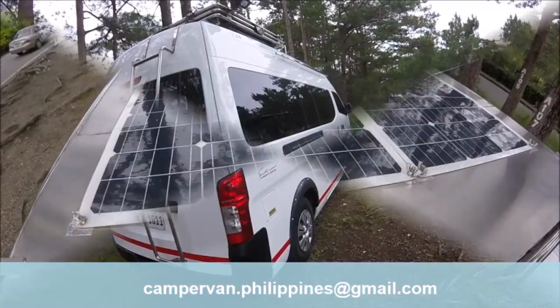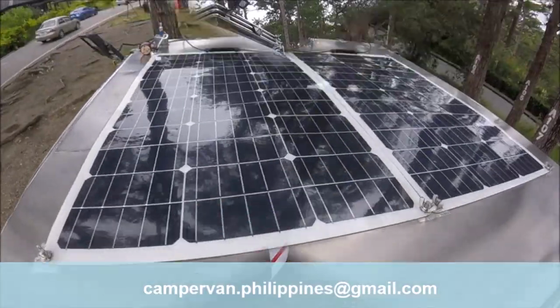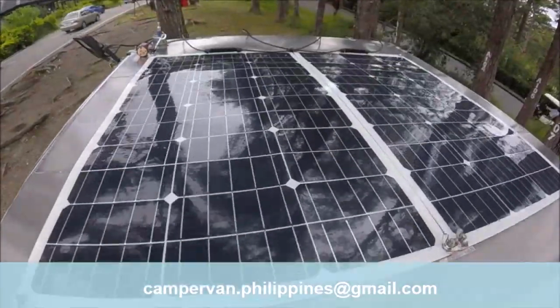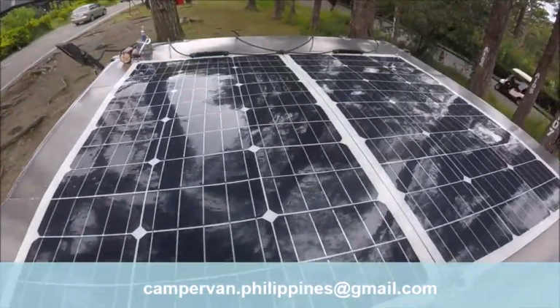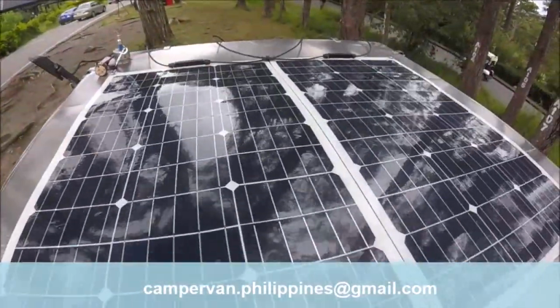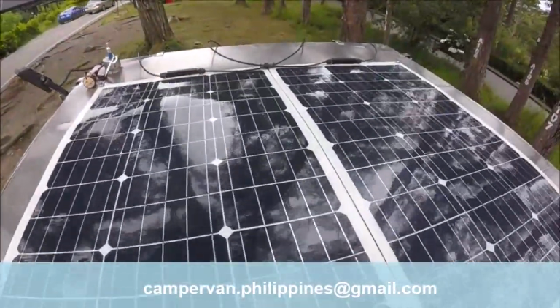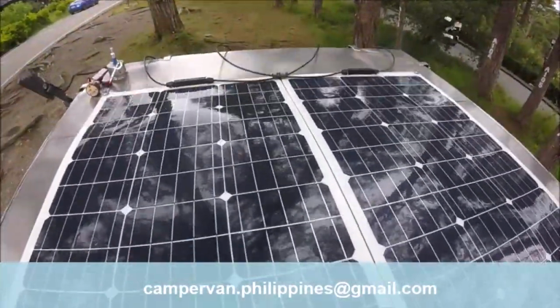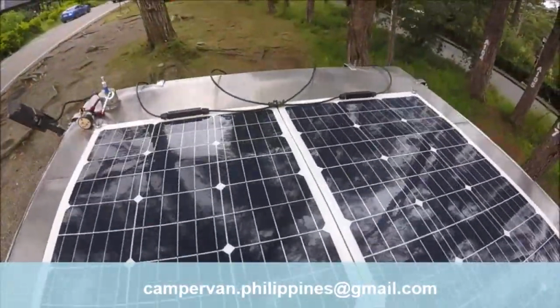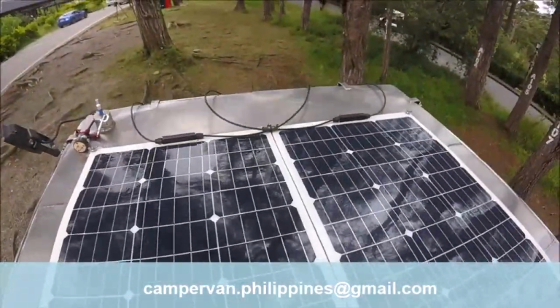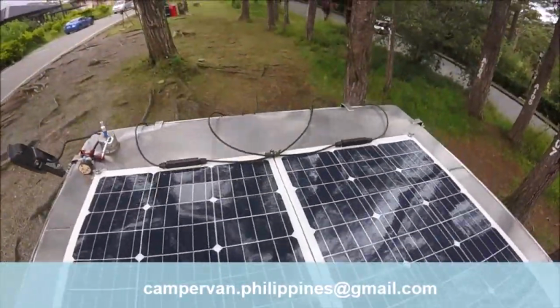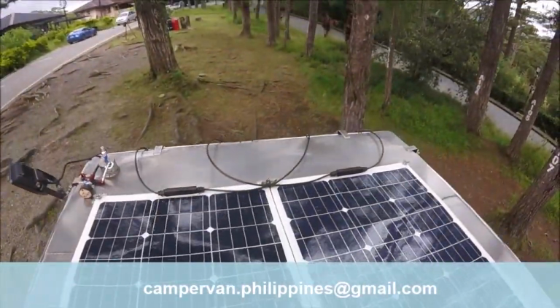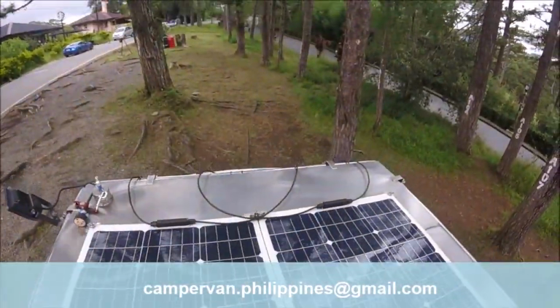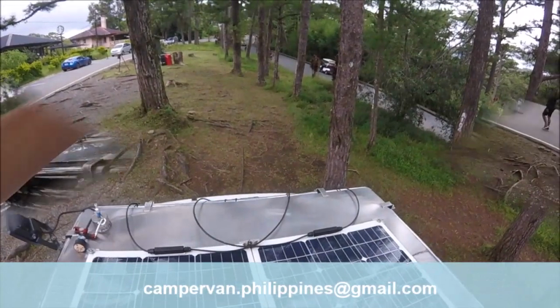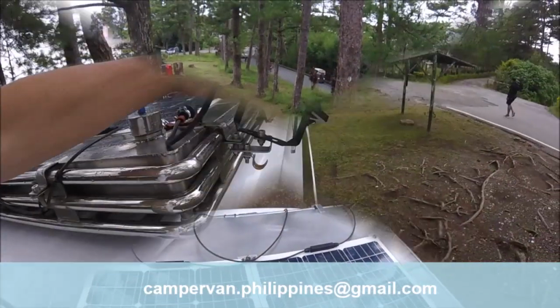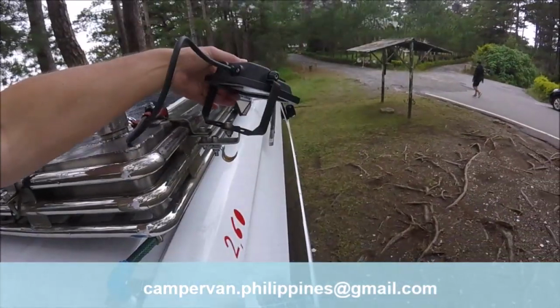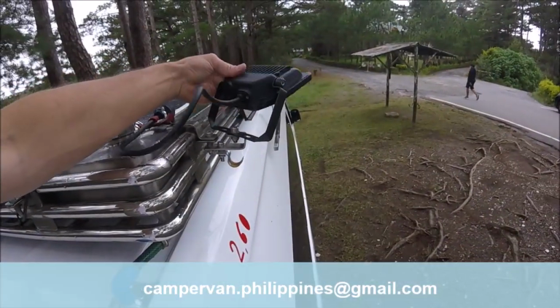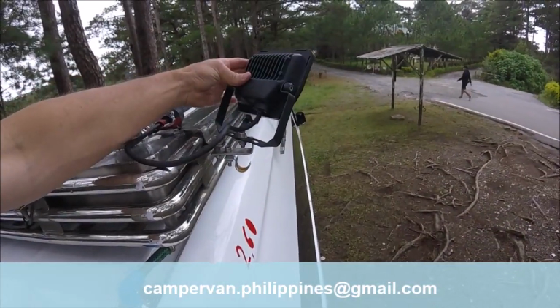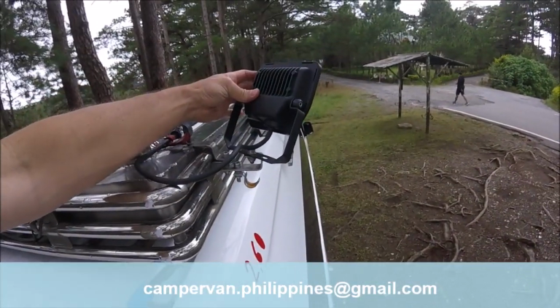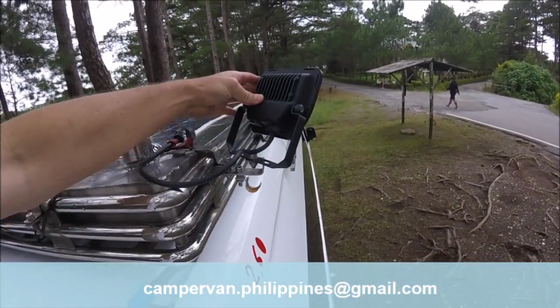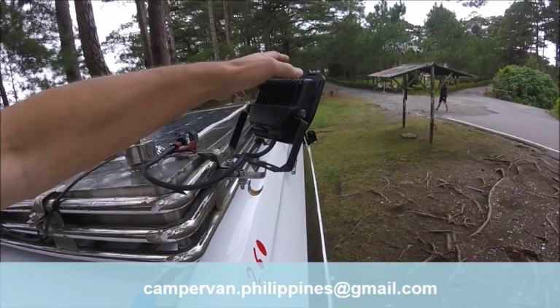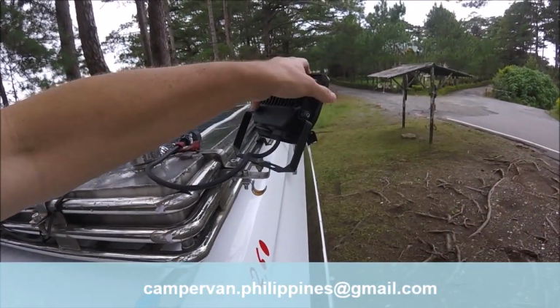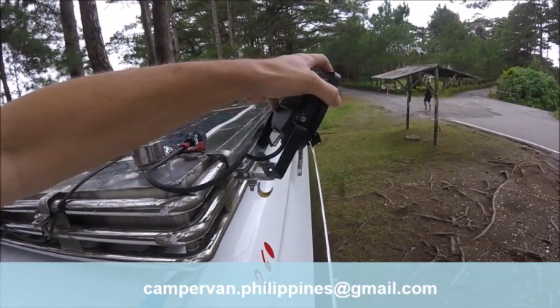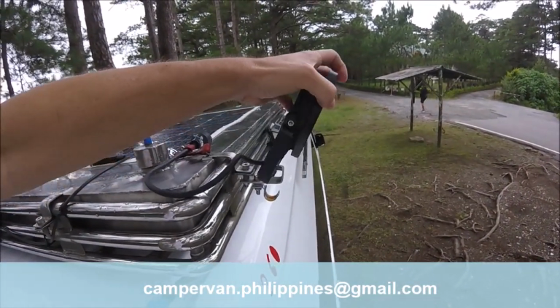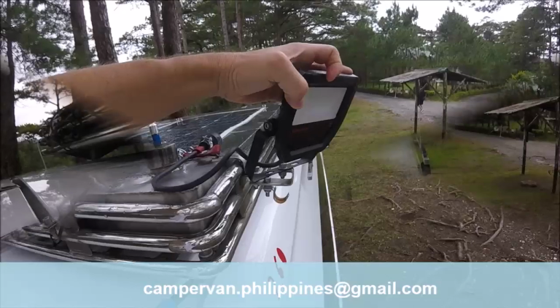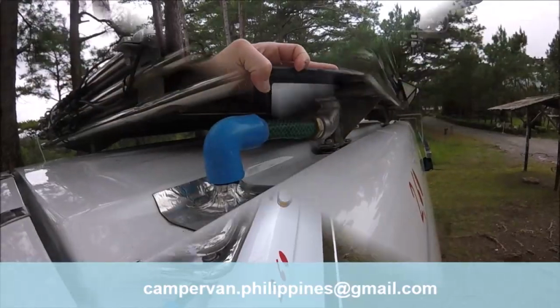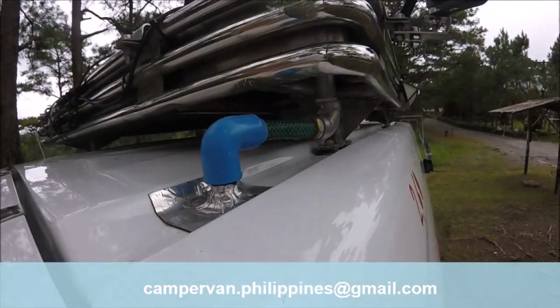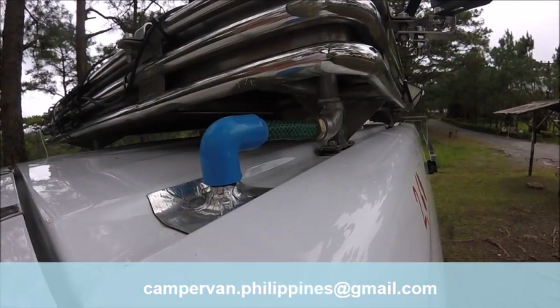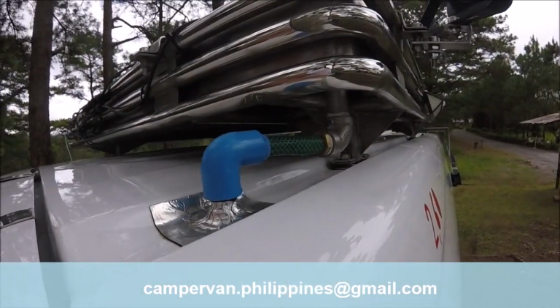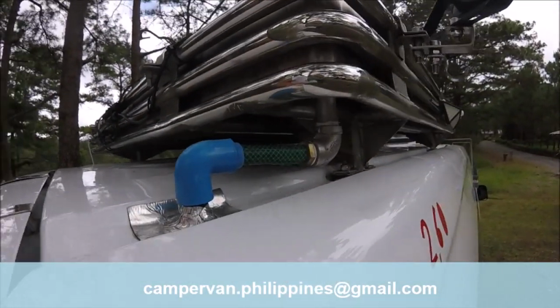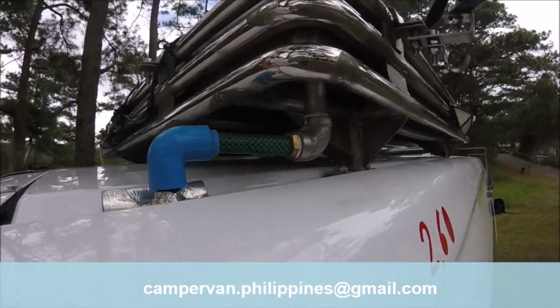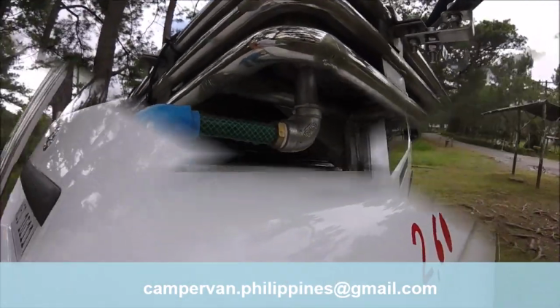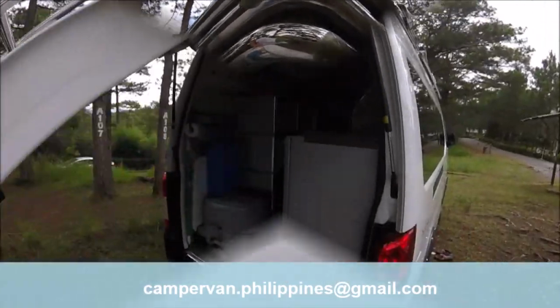In the roof, I installed a stainless water tank of 130 litres or around 34 gallons, on top of which I set up two flexible solar panels of 100 watts each.